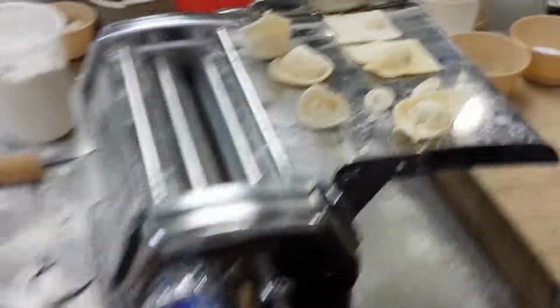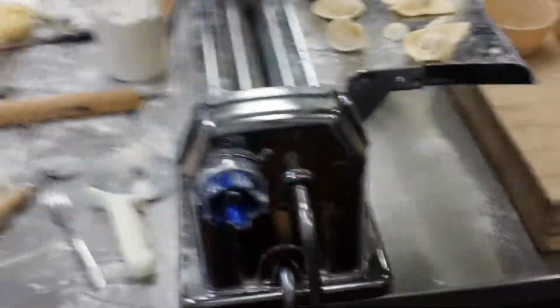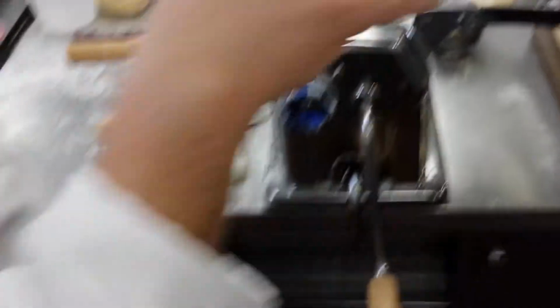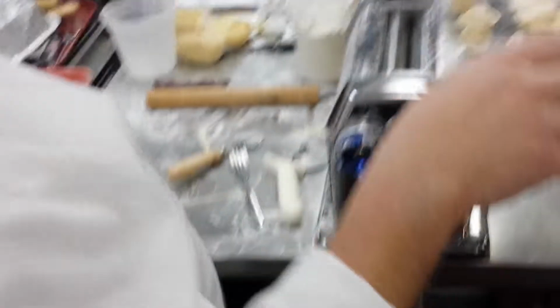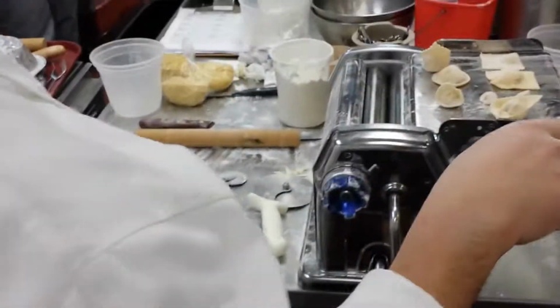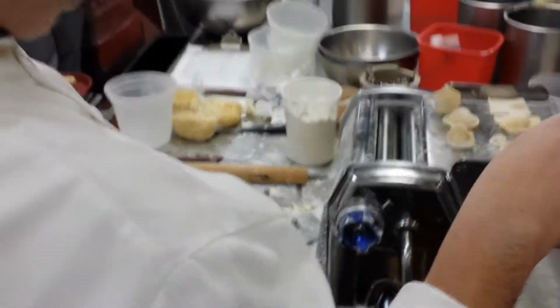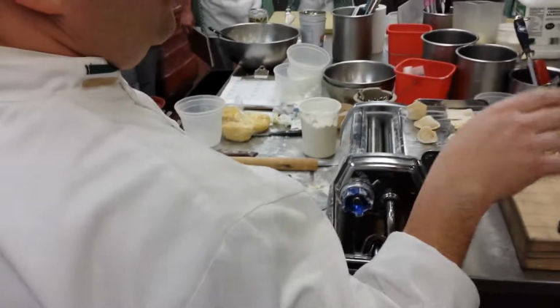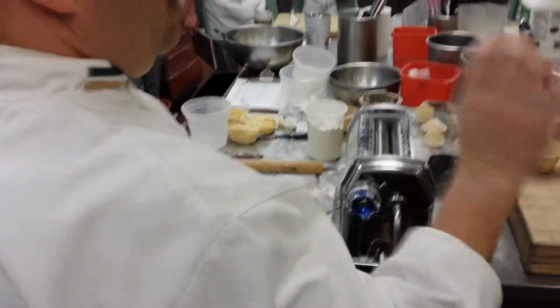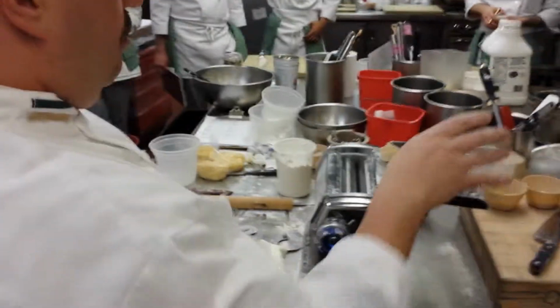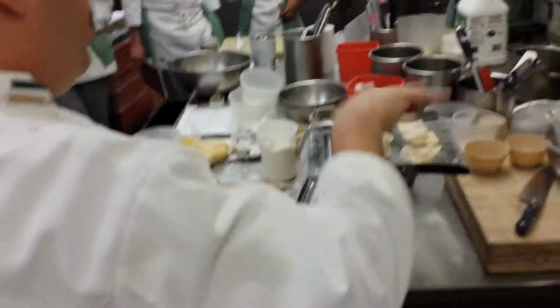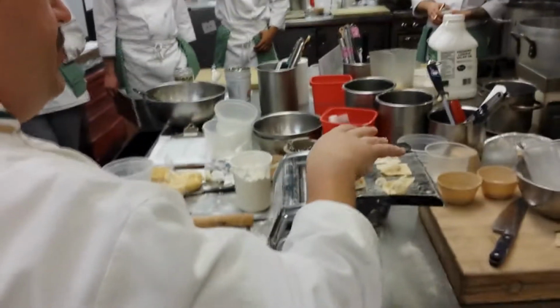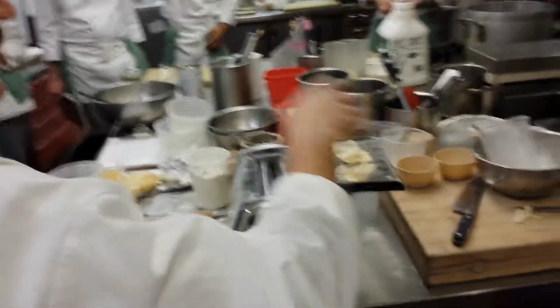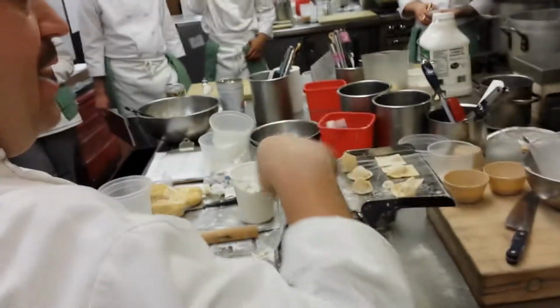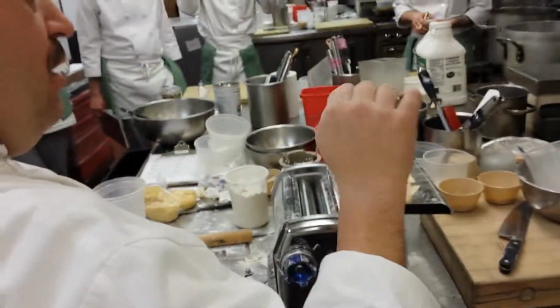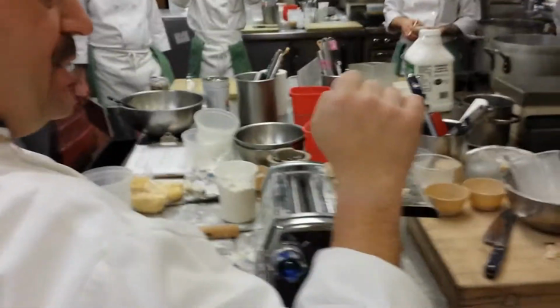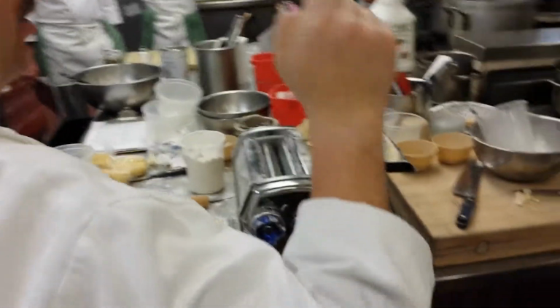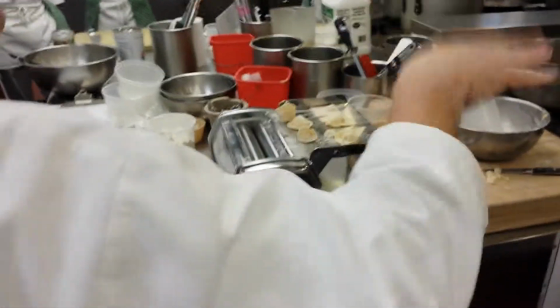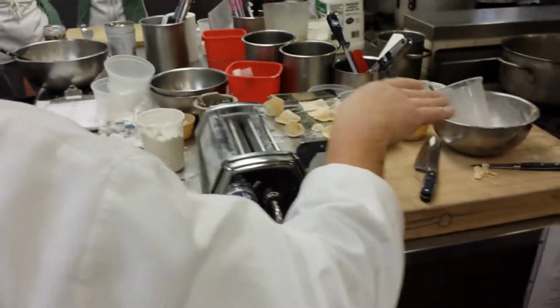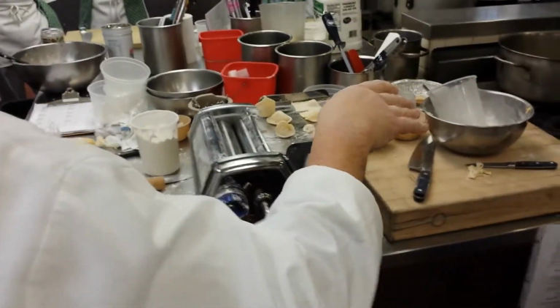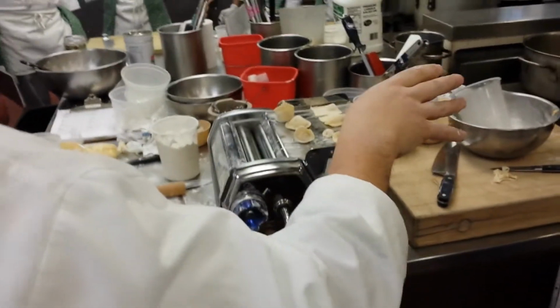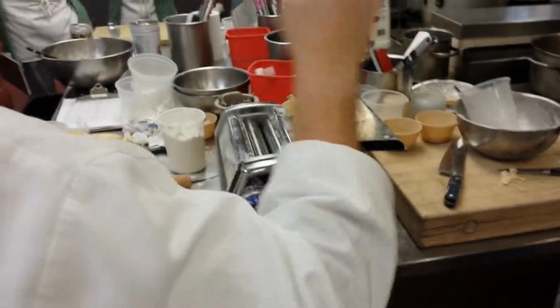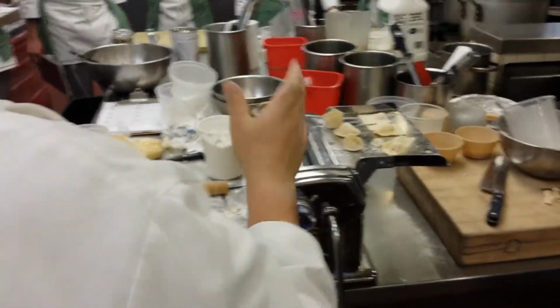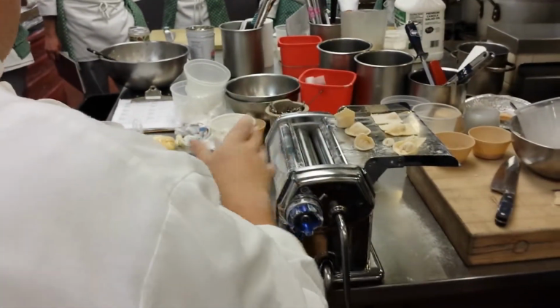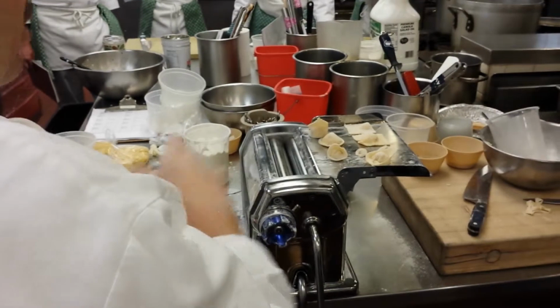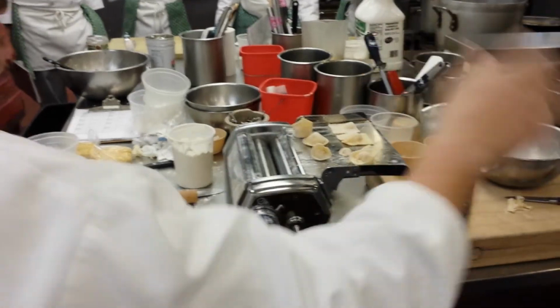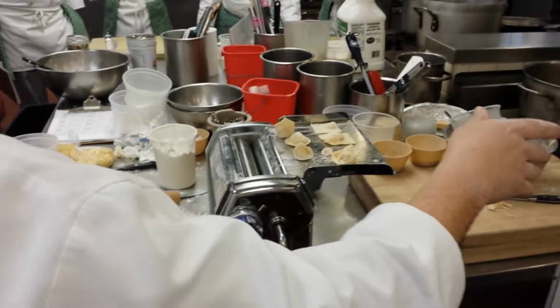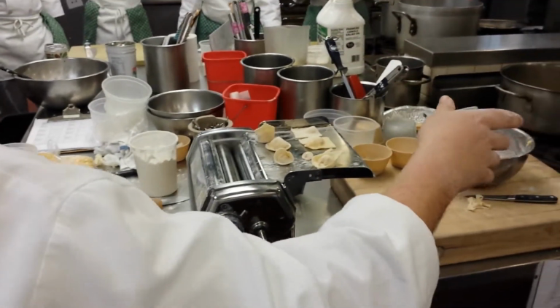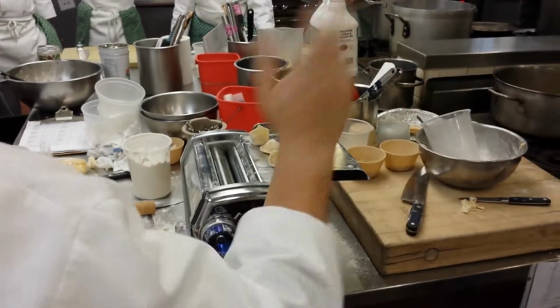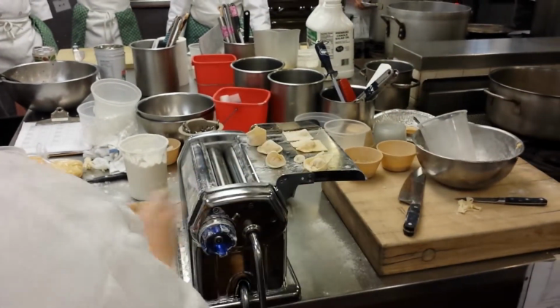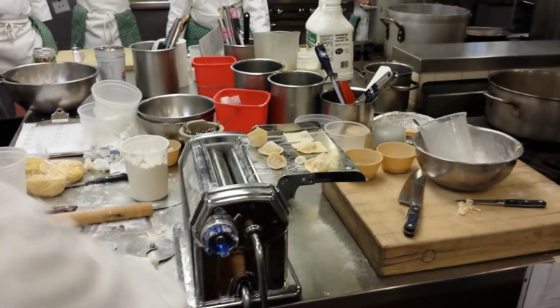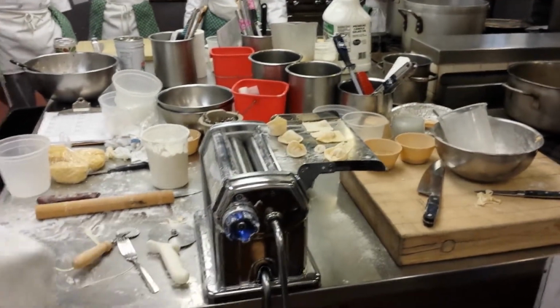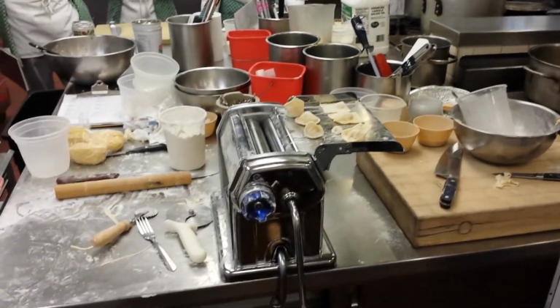I do not care what ravioli you do. I do not care what ribbon pasta you do. But half your pasta will go into ribbon pasta, and half your pasta will go into filled pasta.